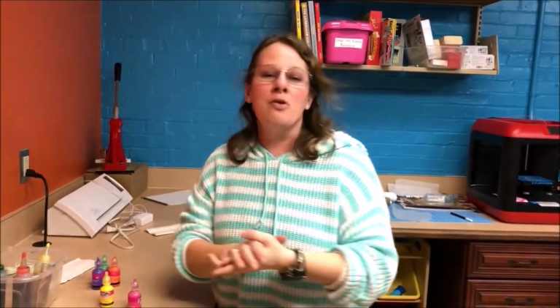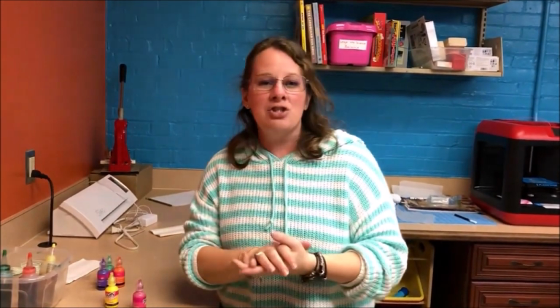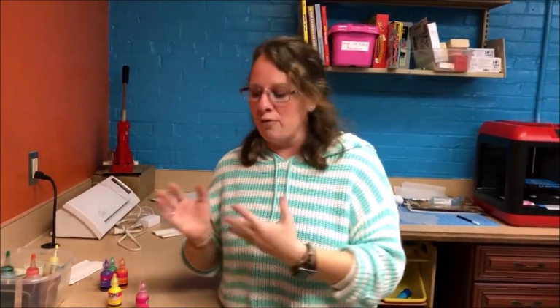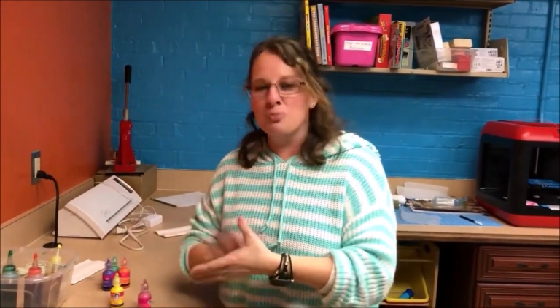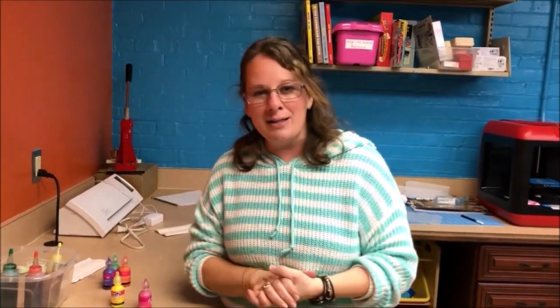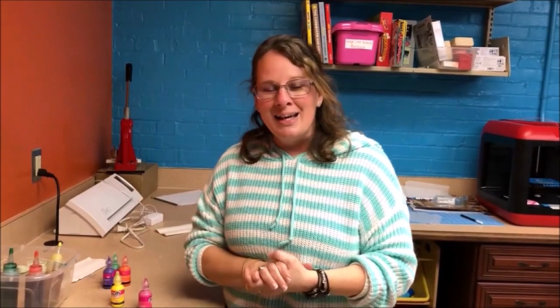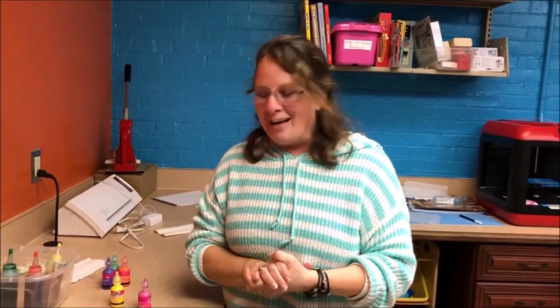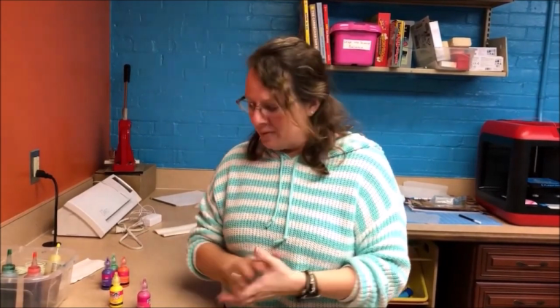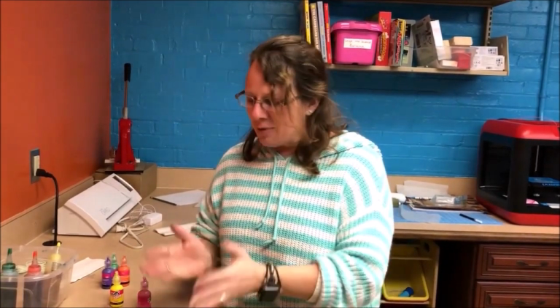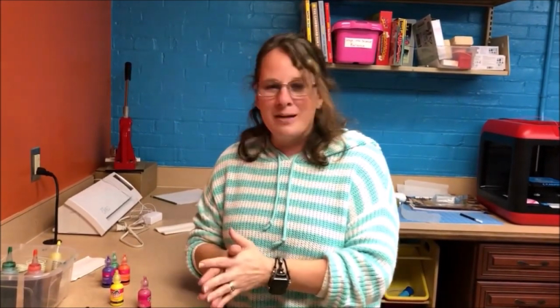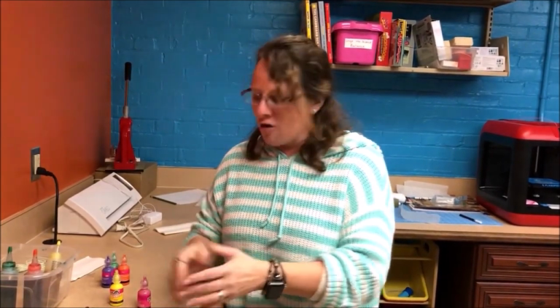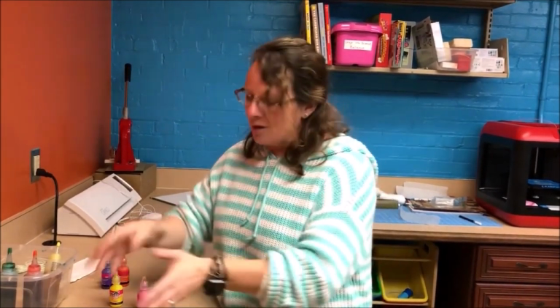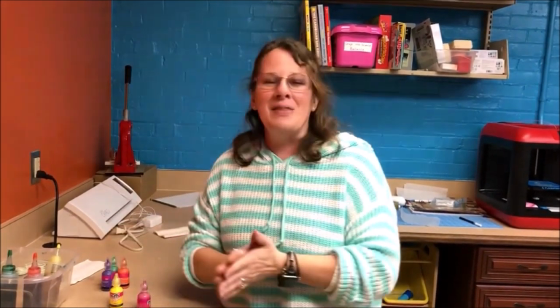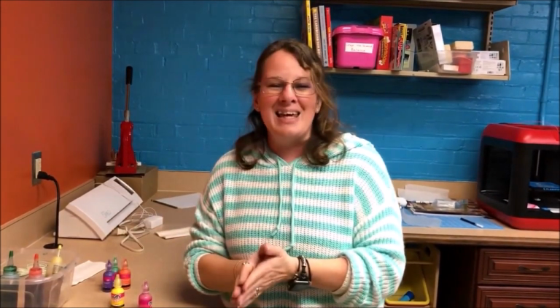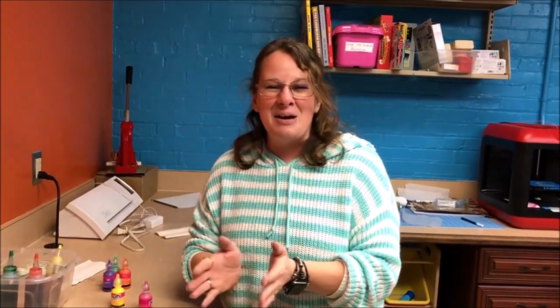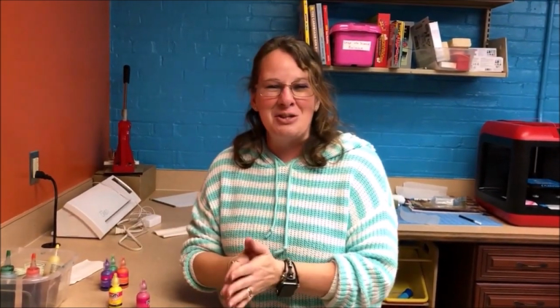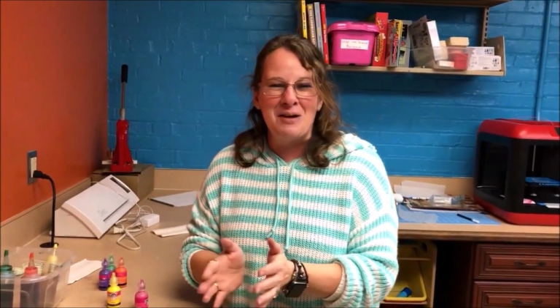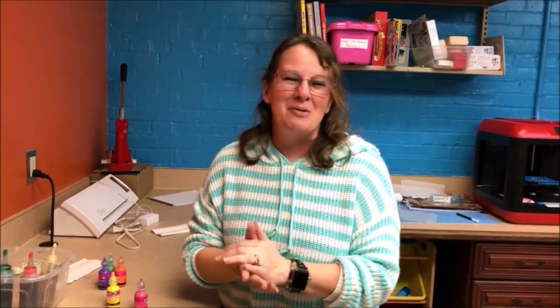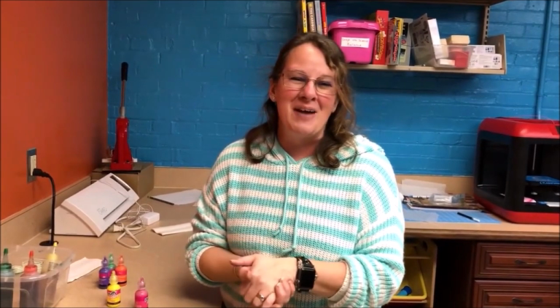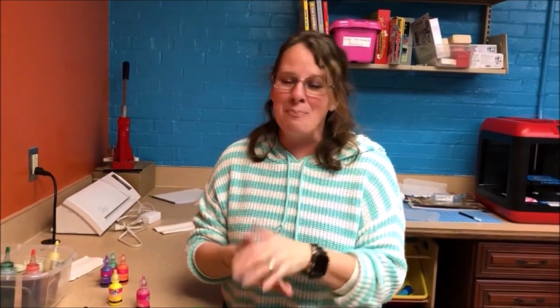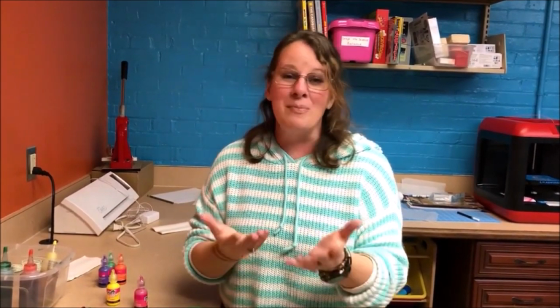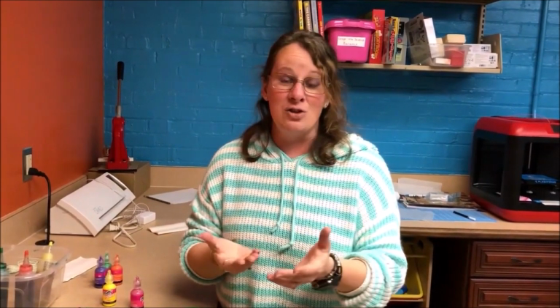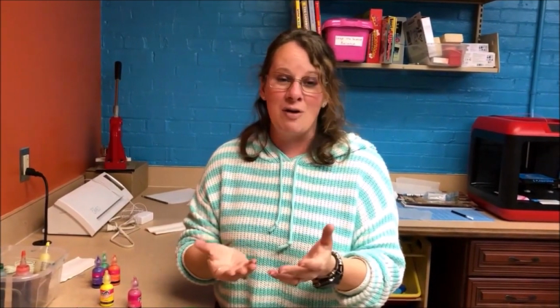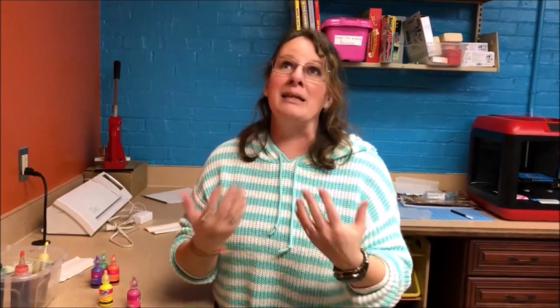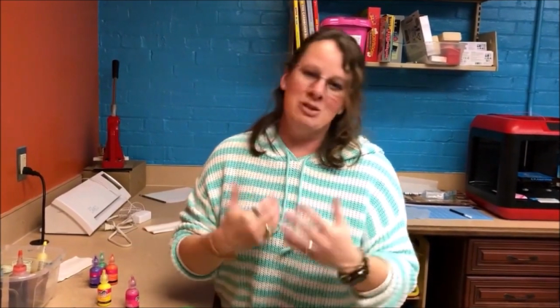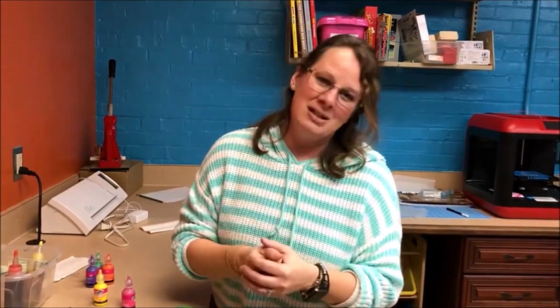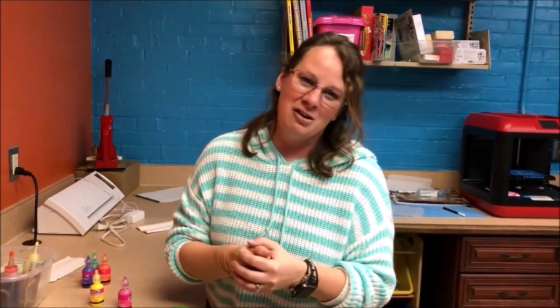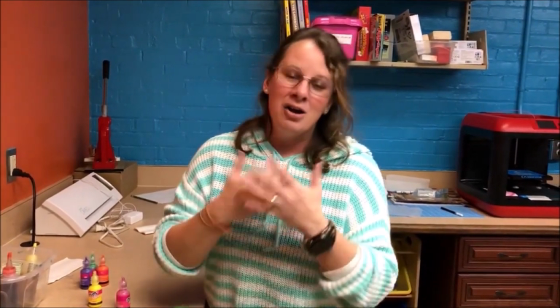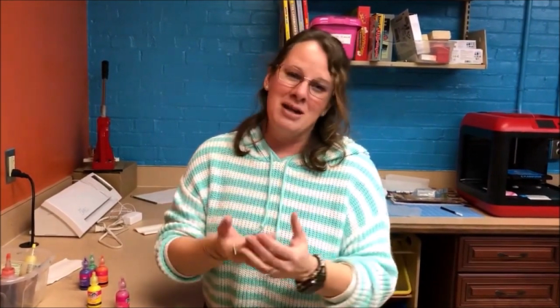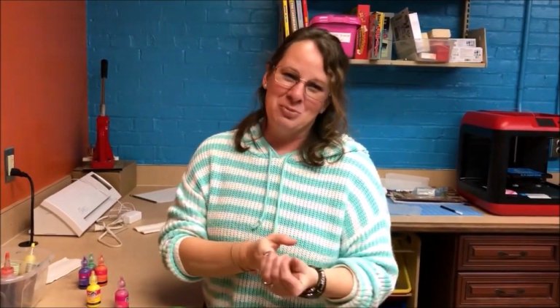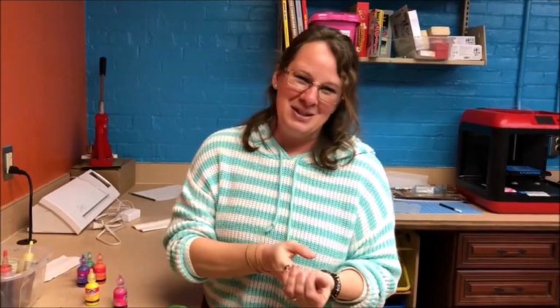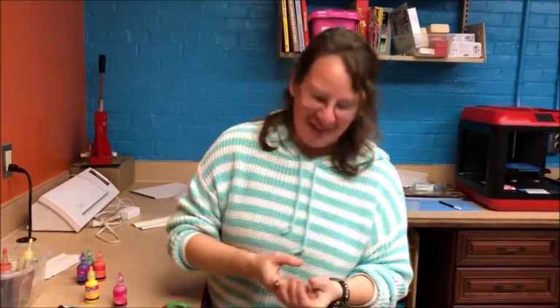We'll show you a picture of our finished products. We've got to let them all dry and rinse them, and we'll show you what we come up with. By all means, if you do this craft, please share your creations with us too!